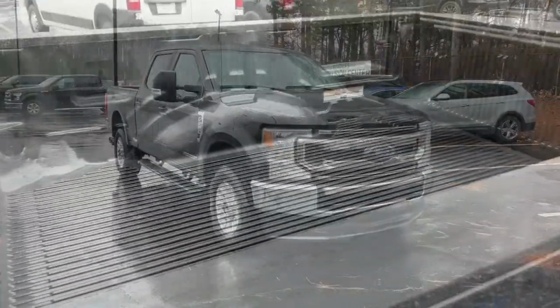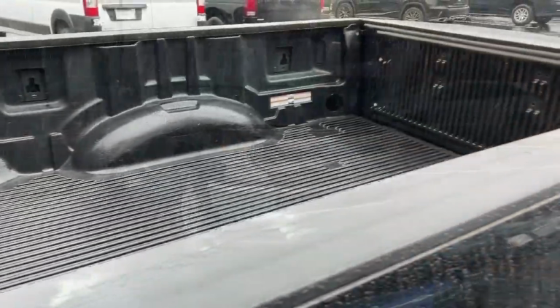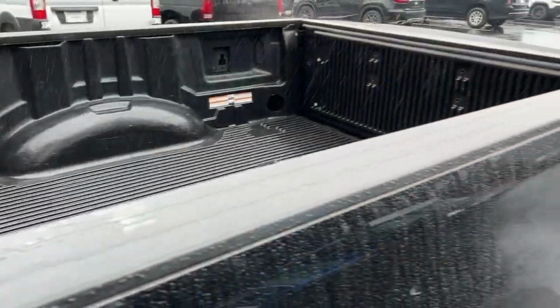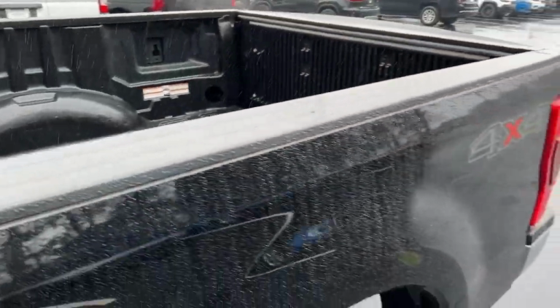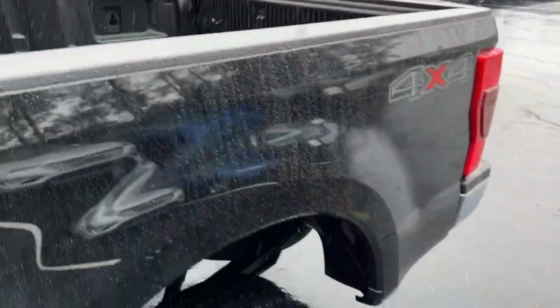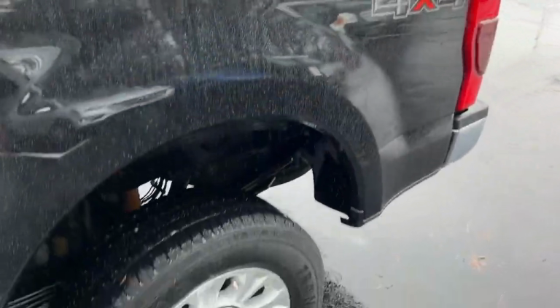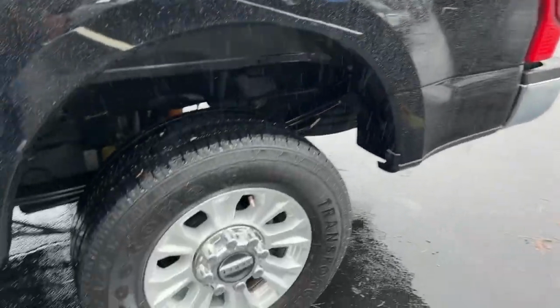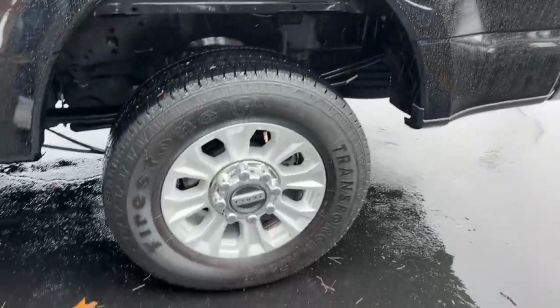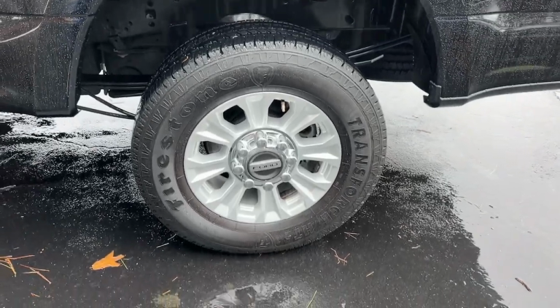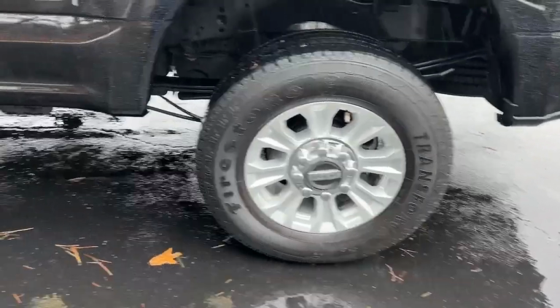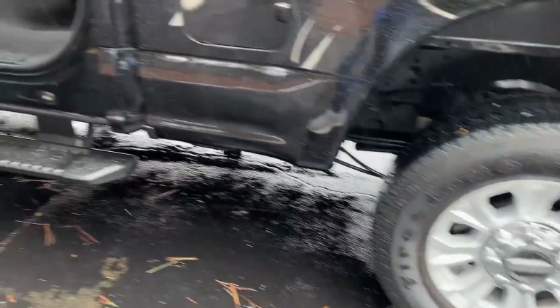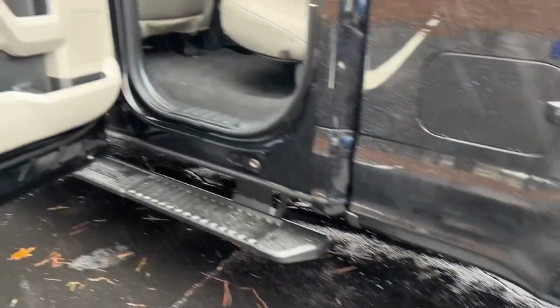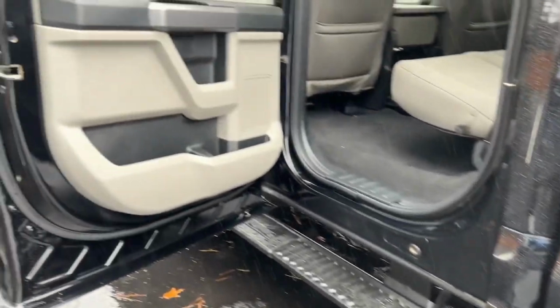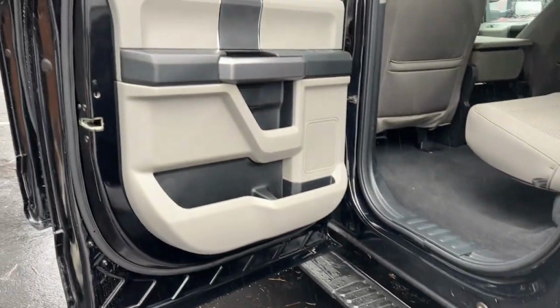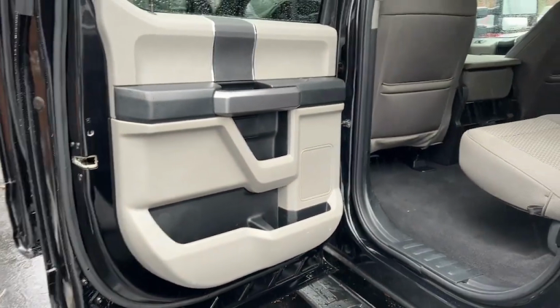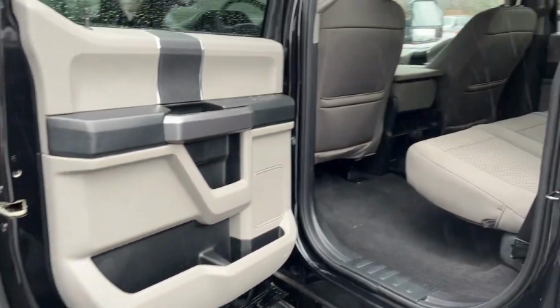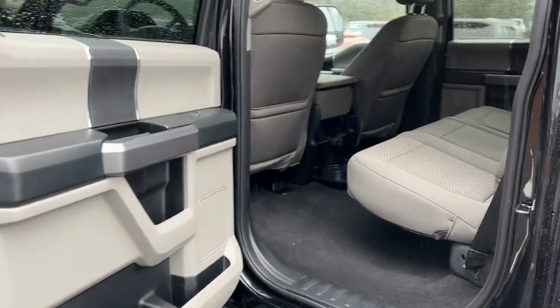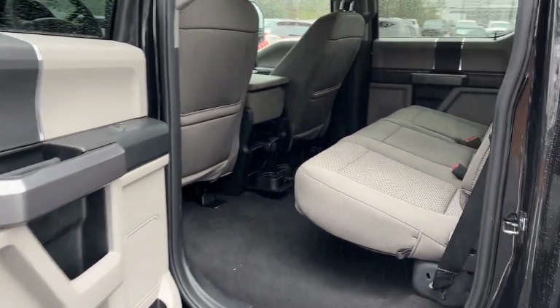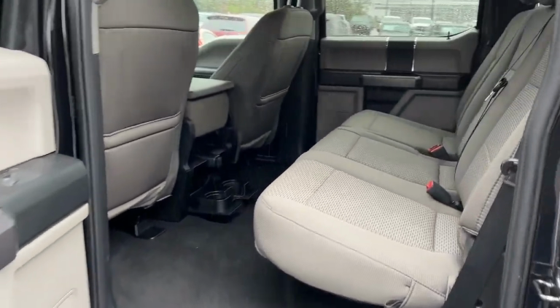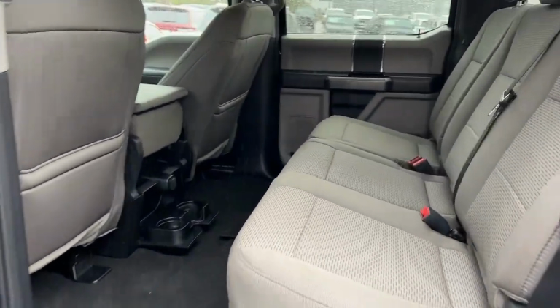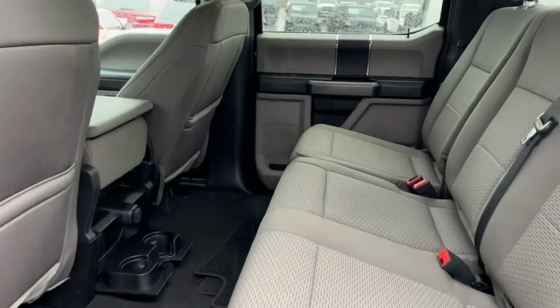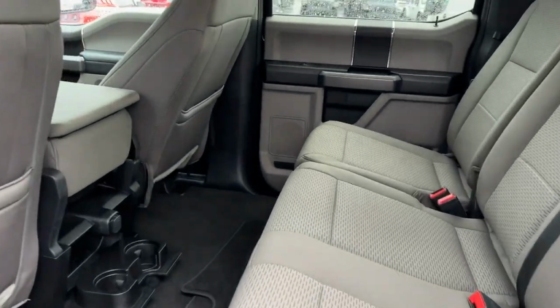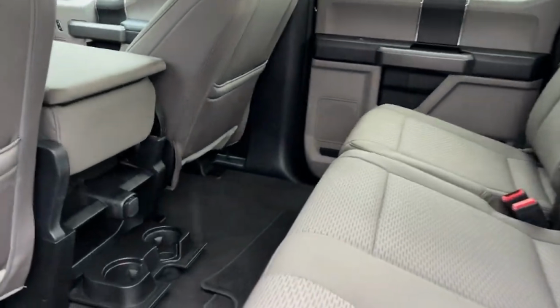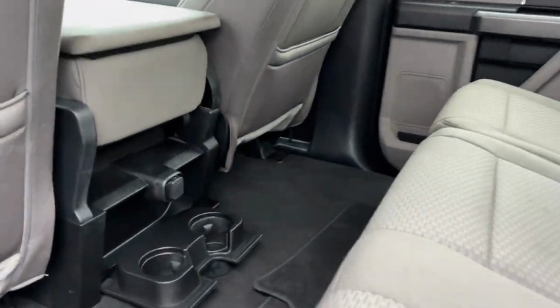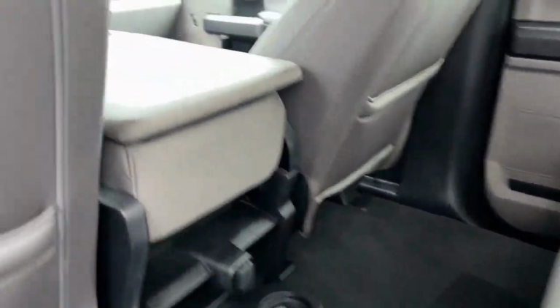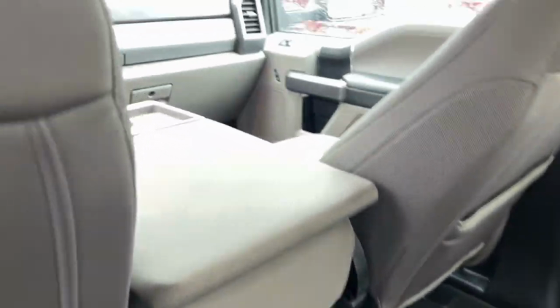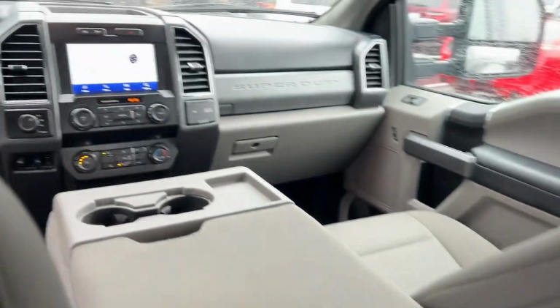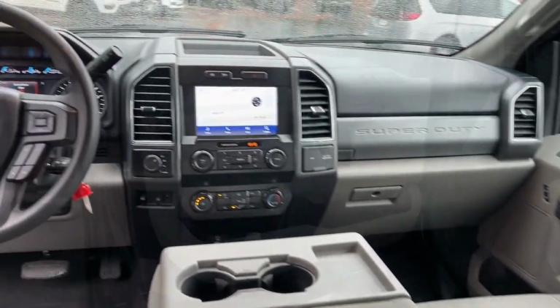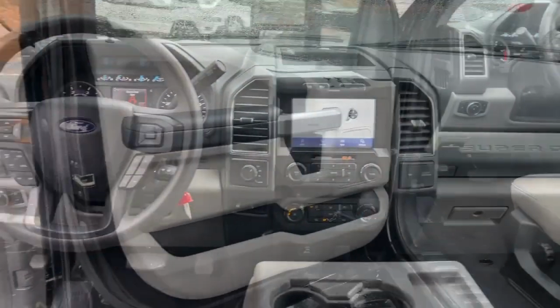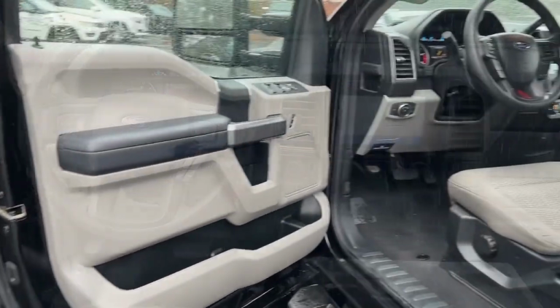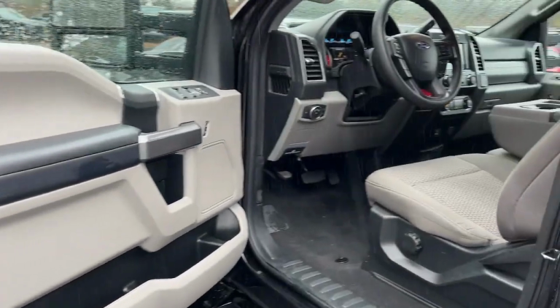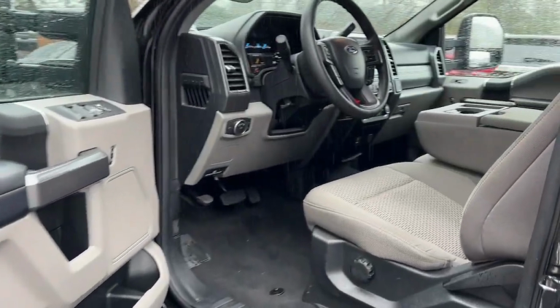Lane Departure Warning, Navigation System, 4-Wheel Drive, Heated Mirrors, Backup Camera, Cooled Front Seat, Power Passenger Seat, Premium Sound System, Fog Lamps, 8-Cylinder Engine.